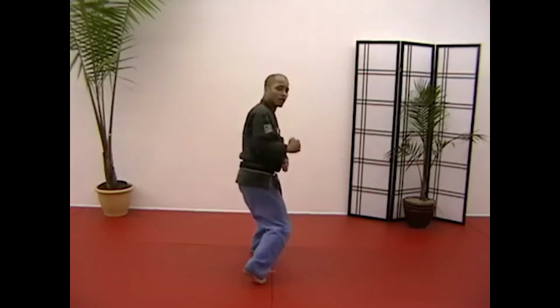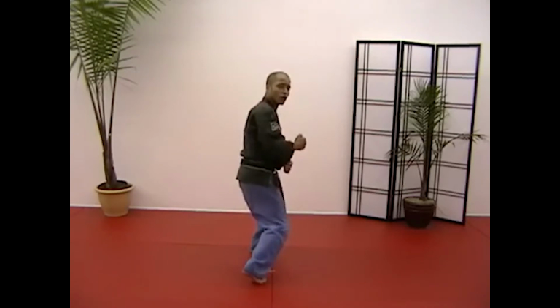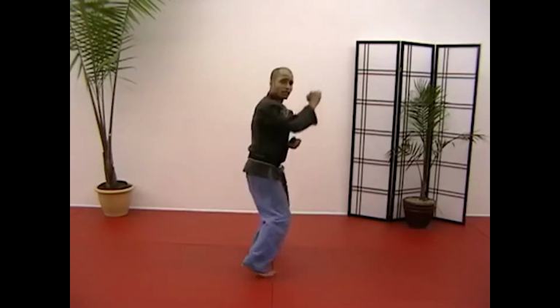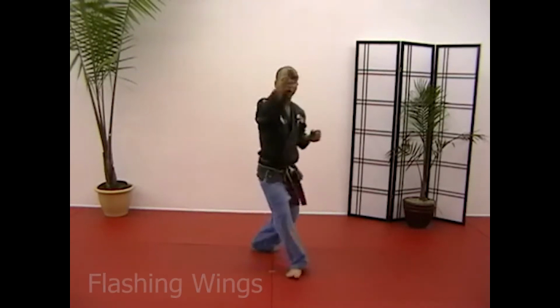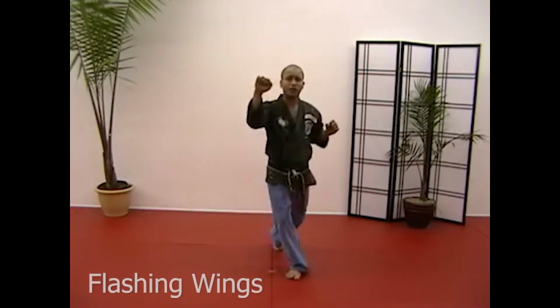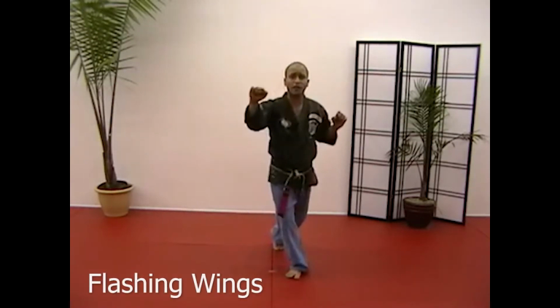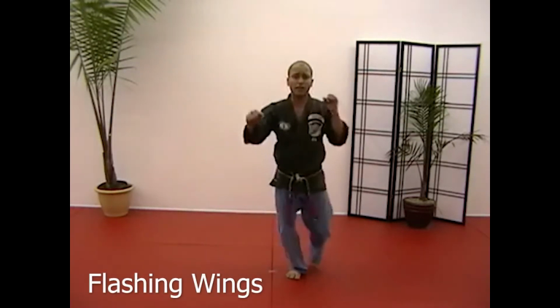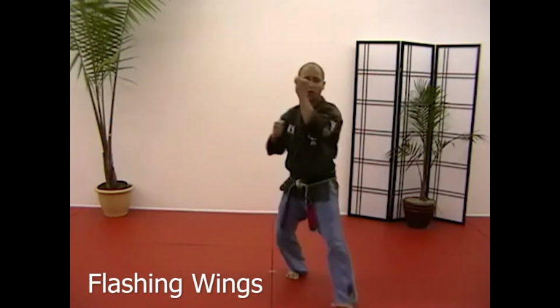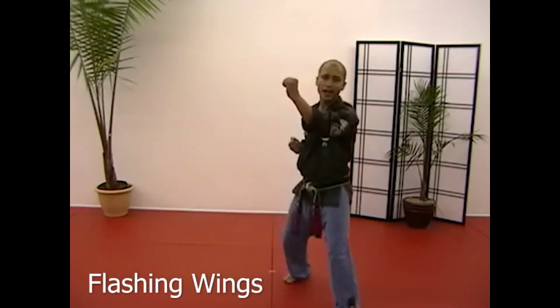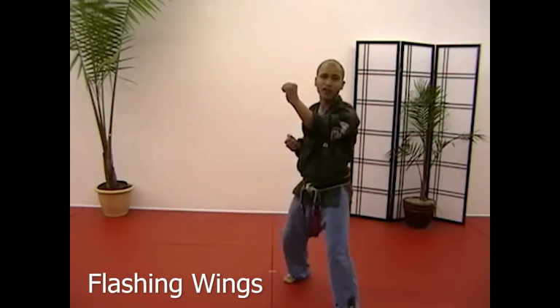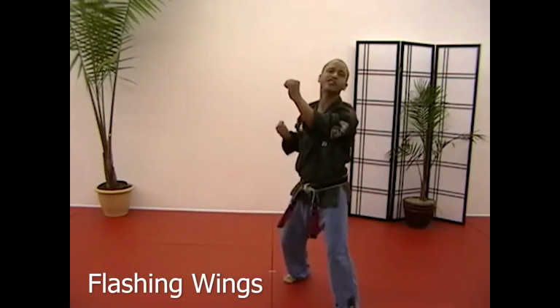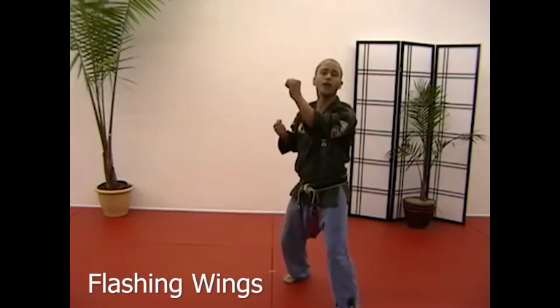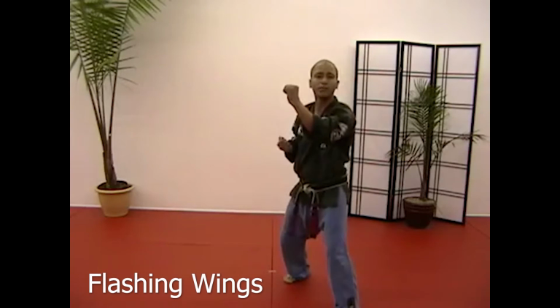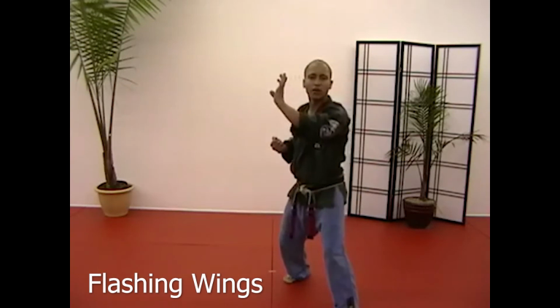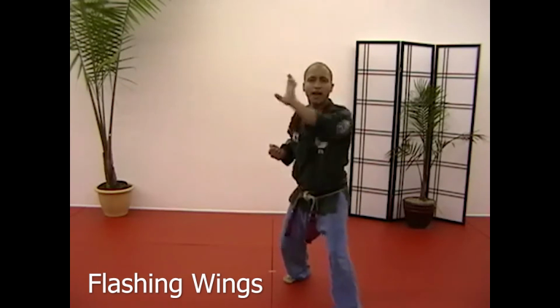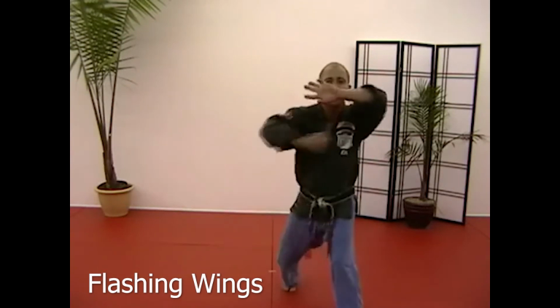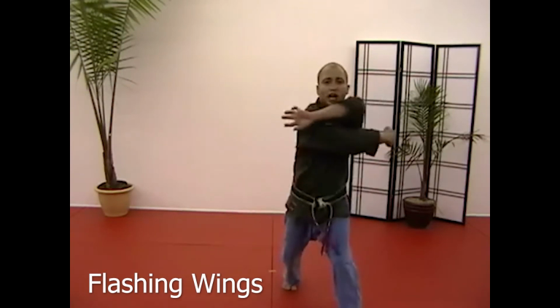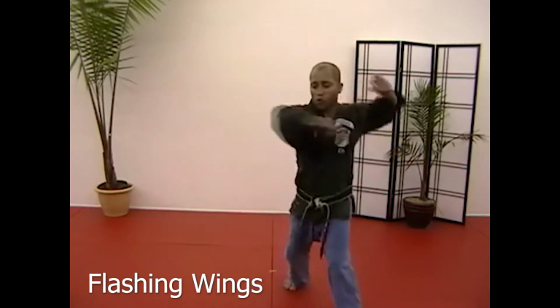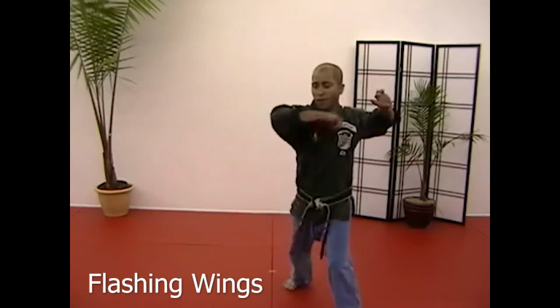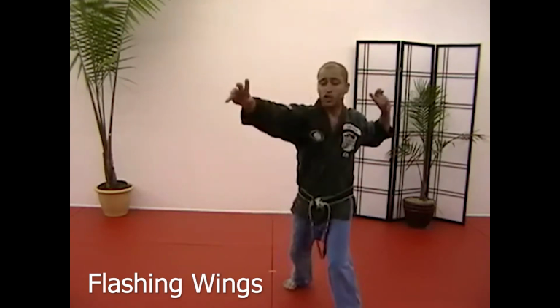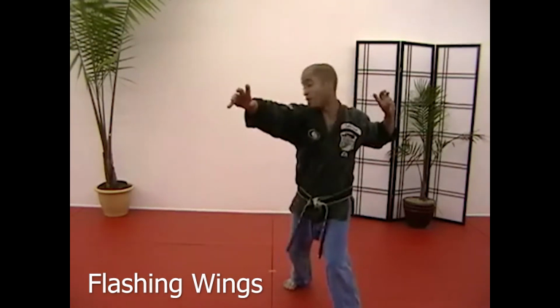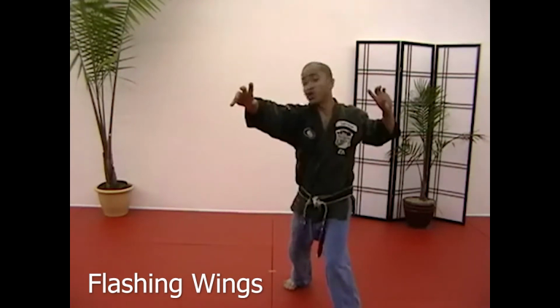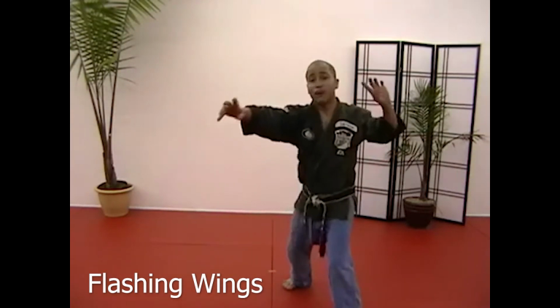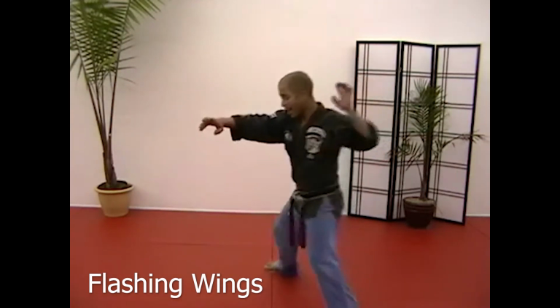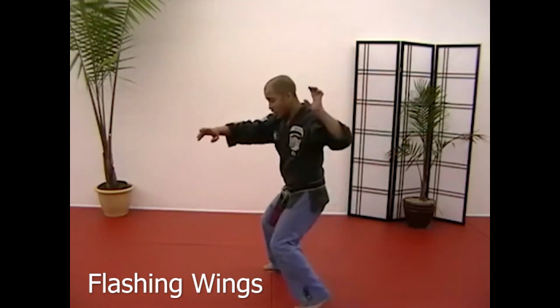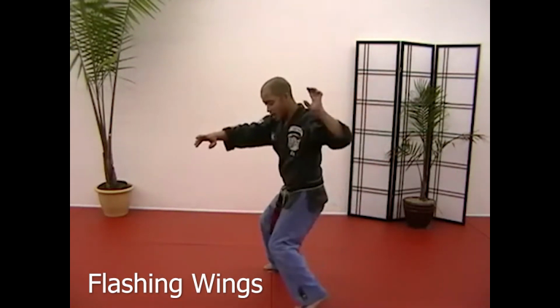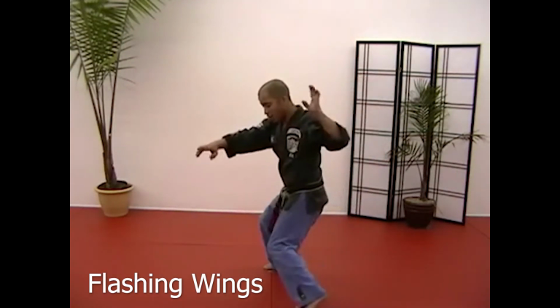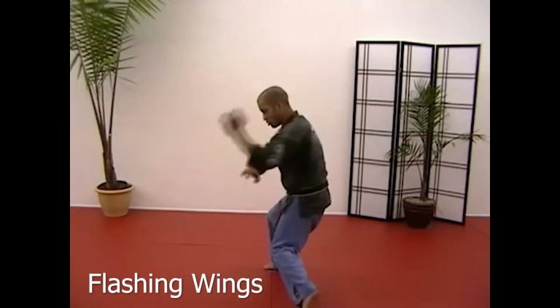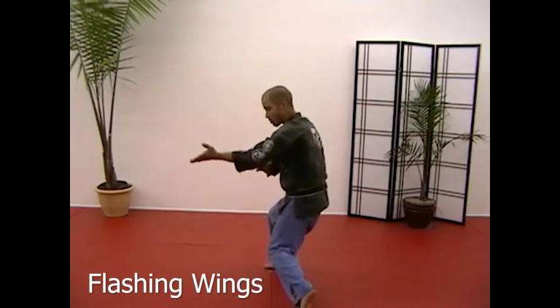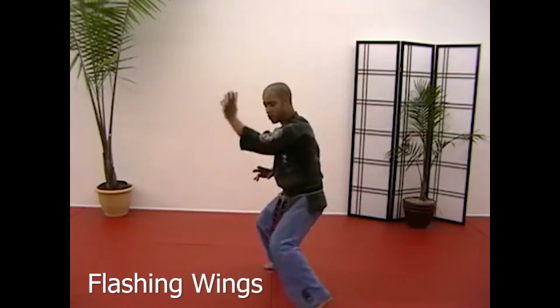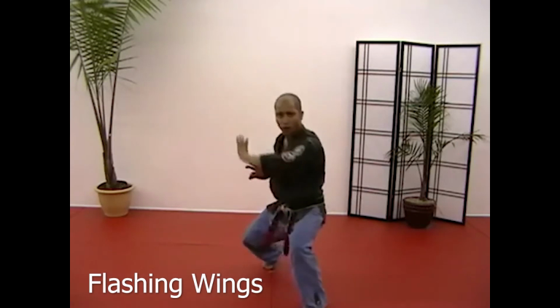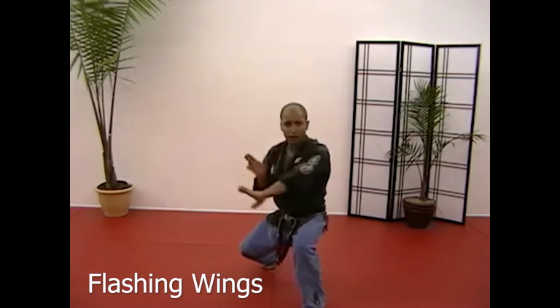We're going to get into a twist stance and do a right outward extended block, step forward to the left, flashing wings, check with the left, elbow, rip, chop, shuffle back as I check down, close kneel, chop on the left, drop, white kneel.